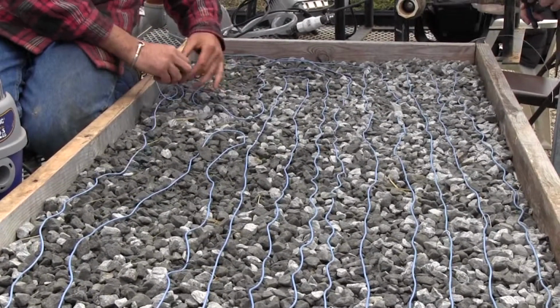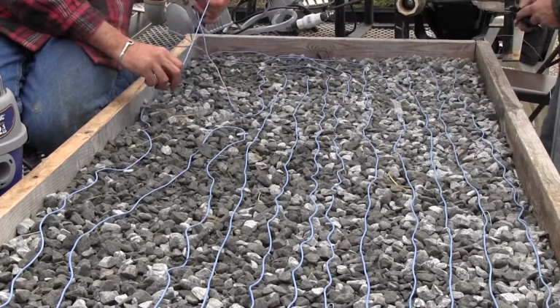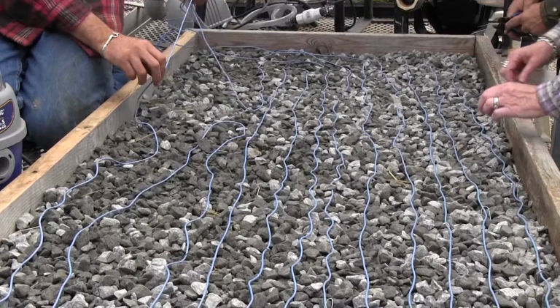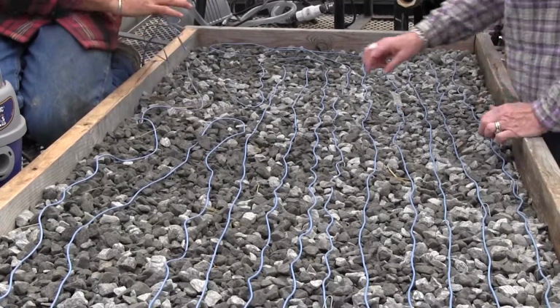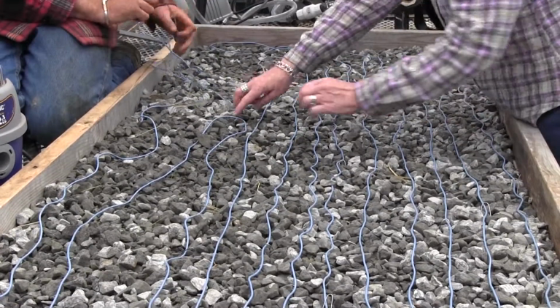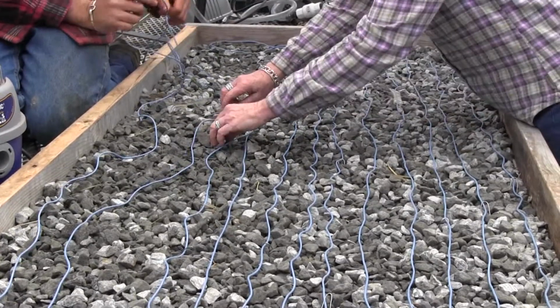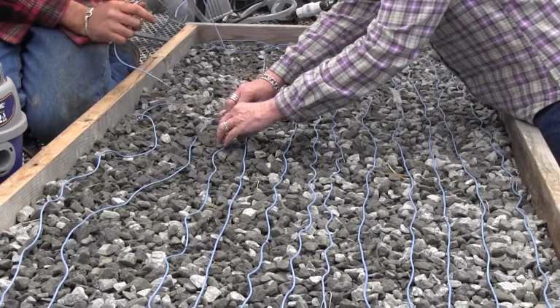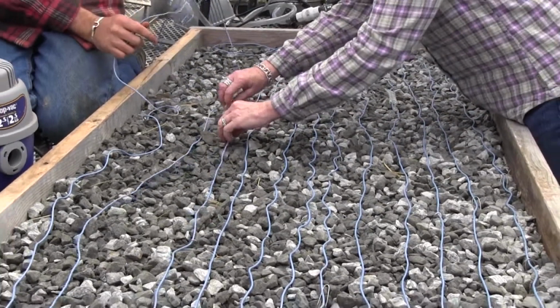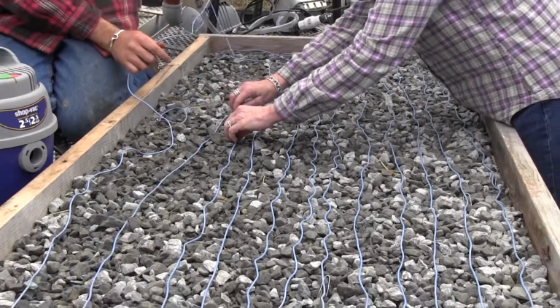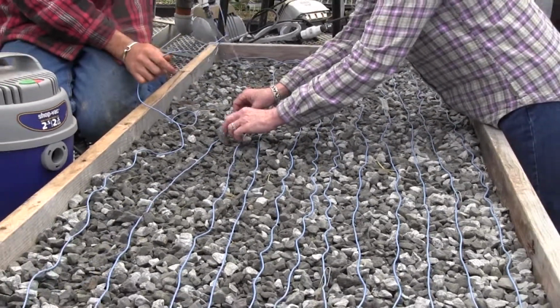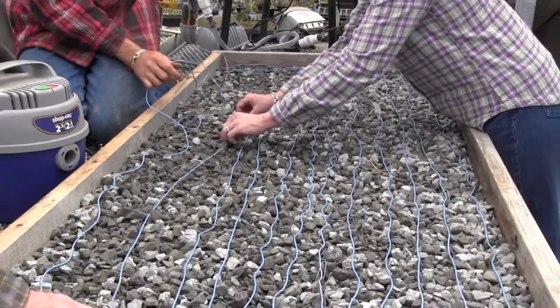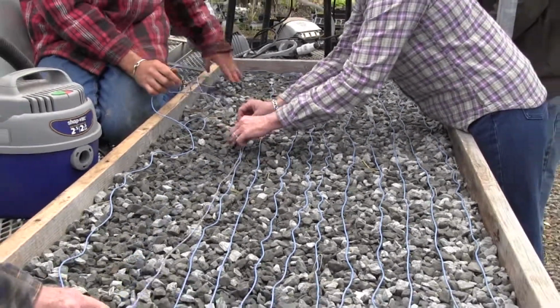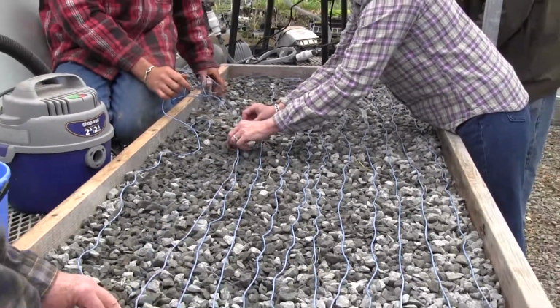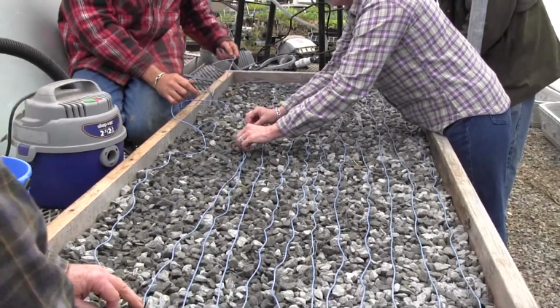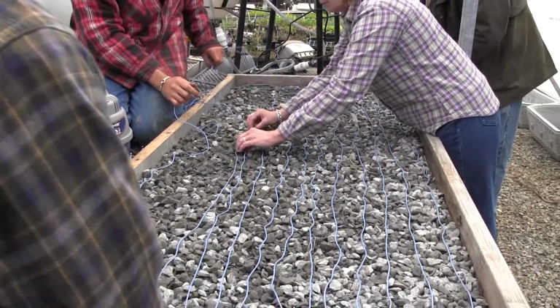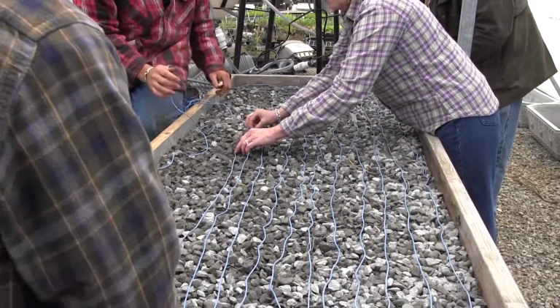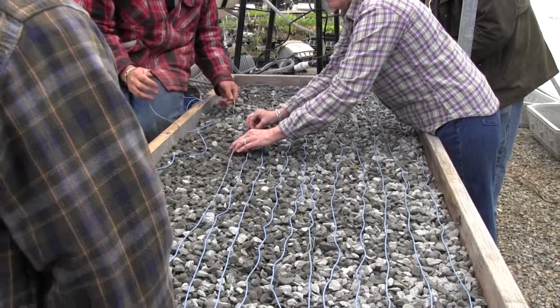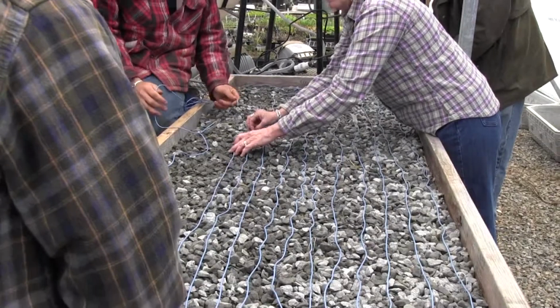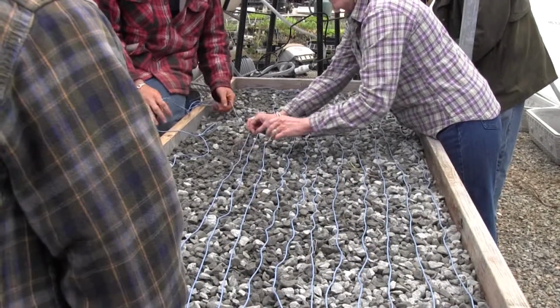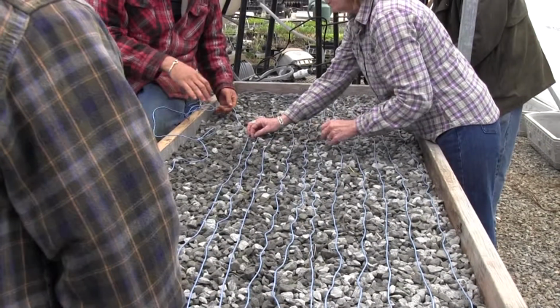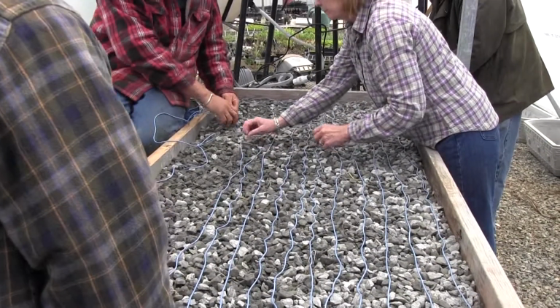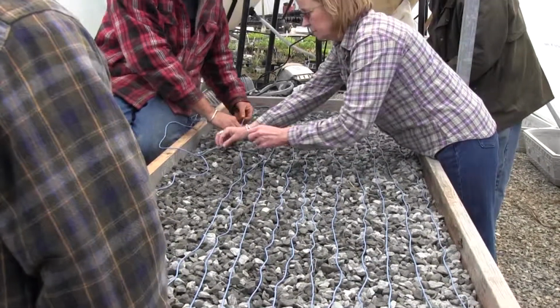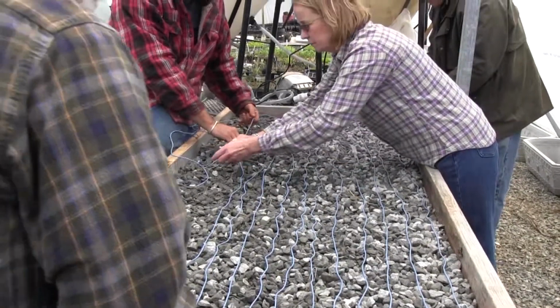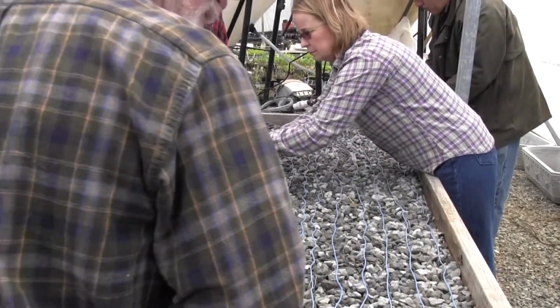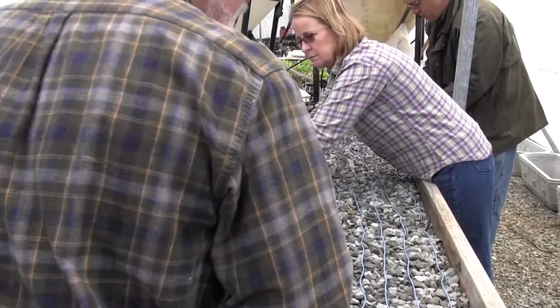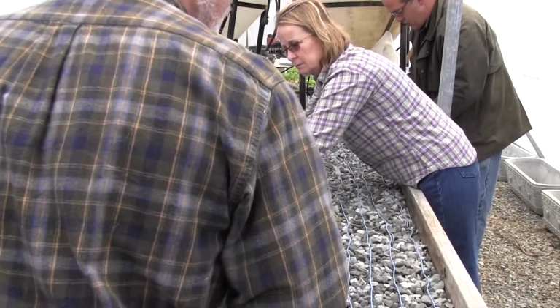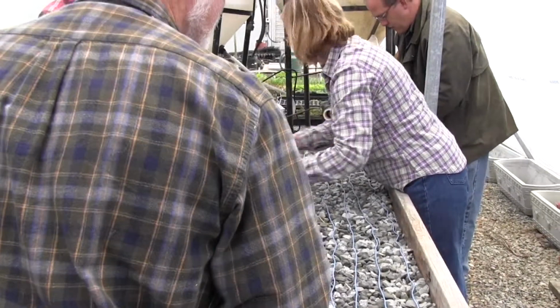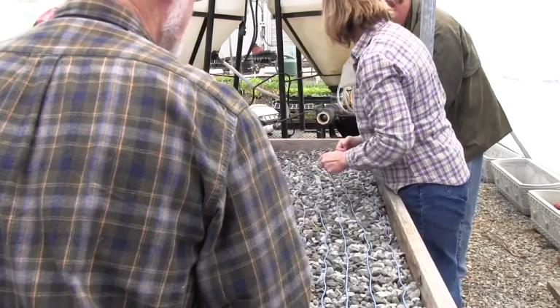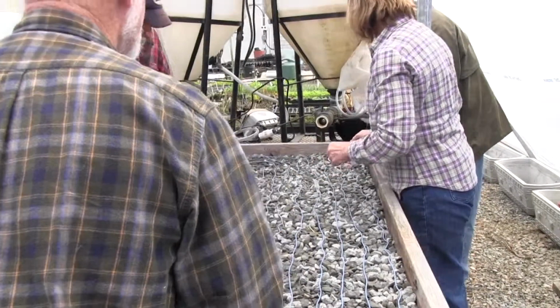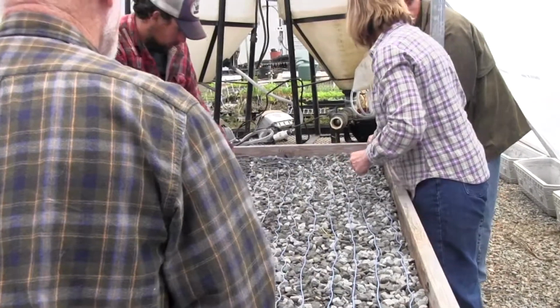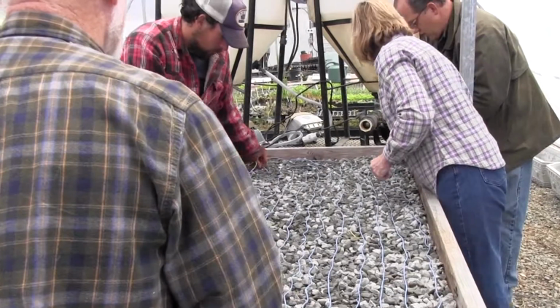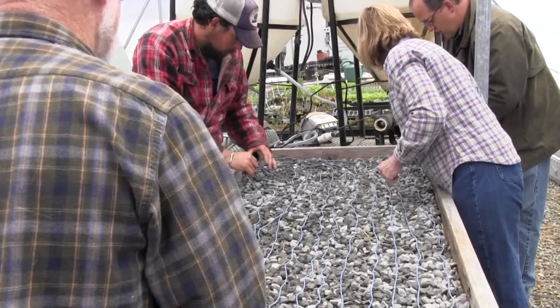We're just making sure that the cable never crosses itself. If it crosses itself, it'll overheat, melt the insulation, and short out. A few more of those staples — they're great.